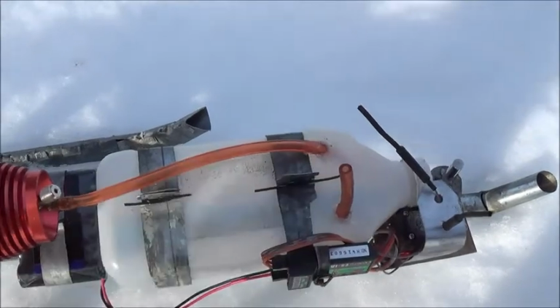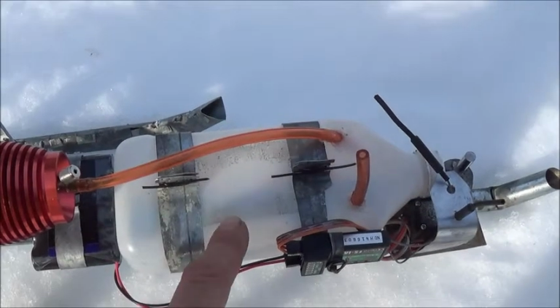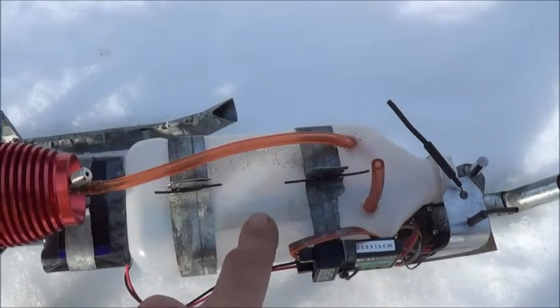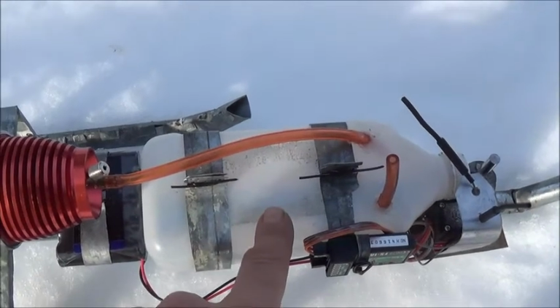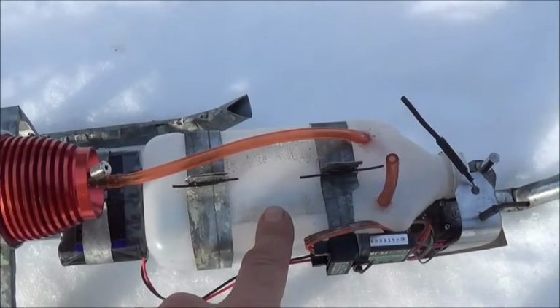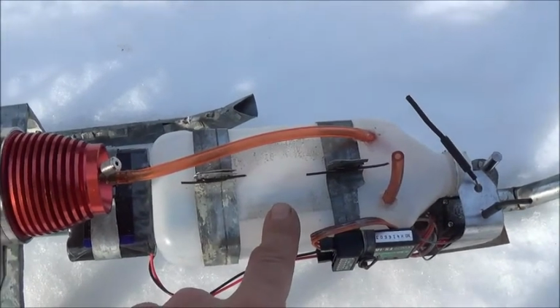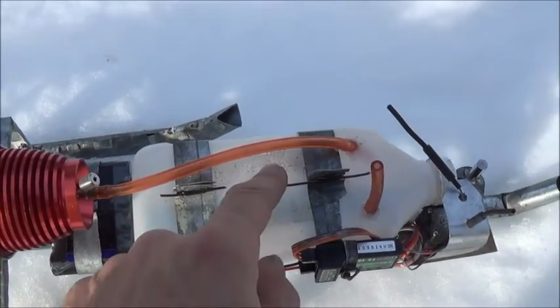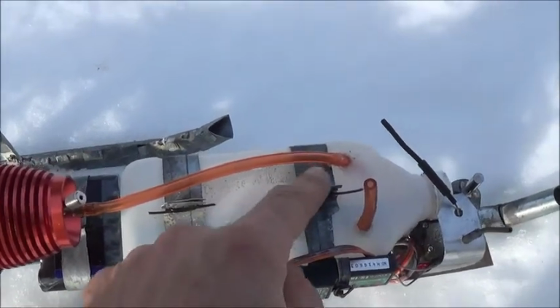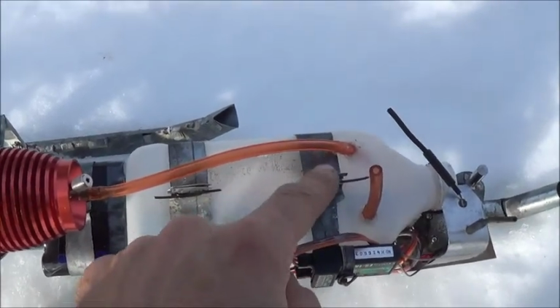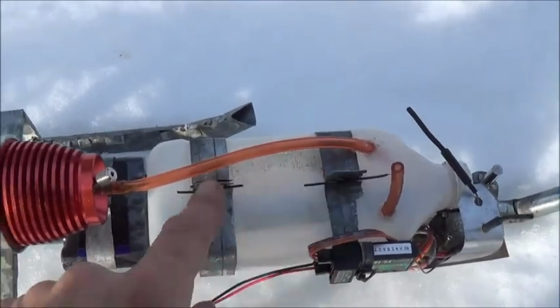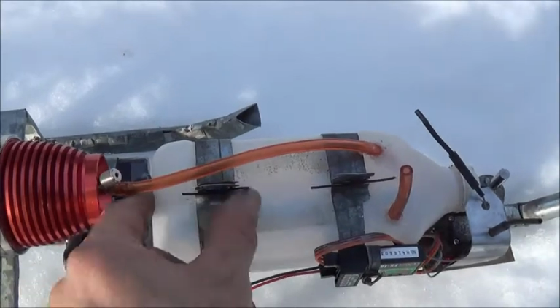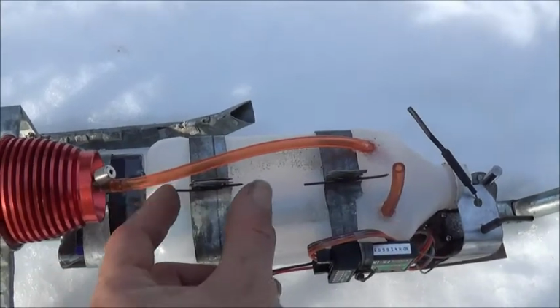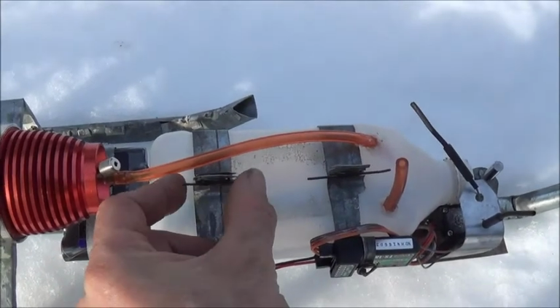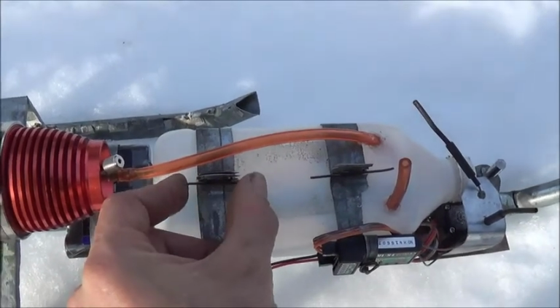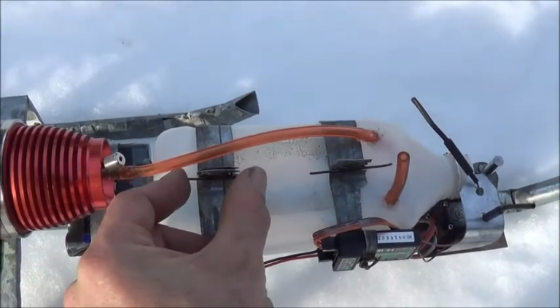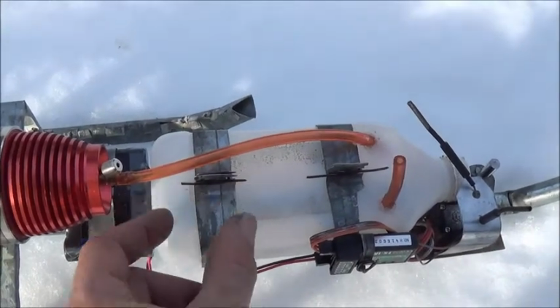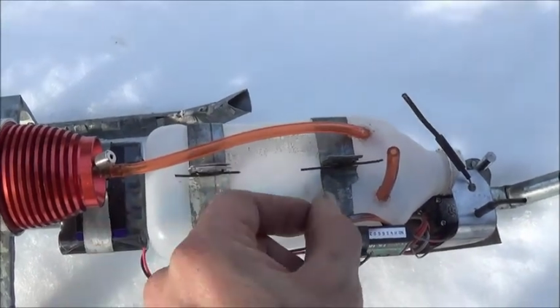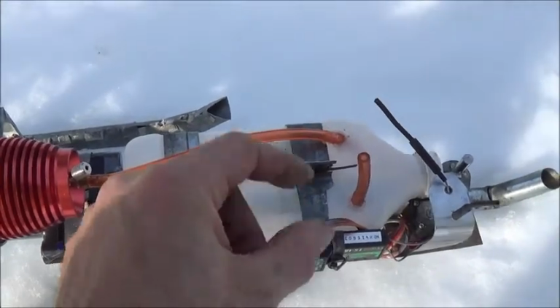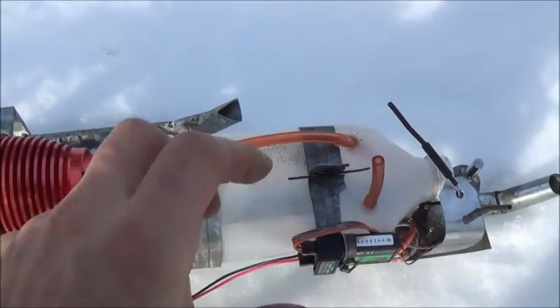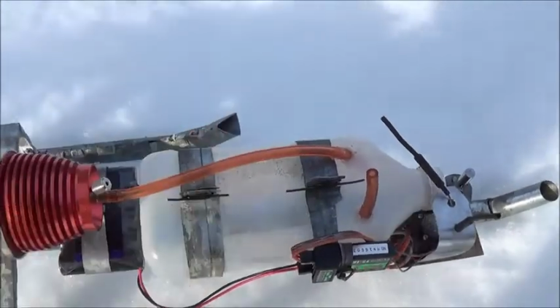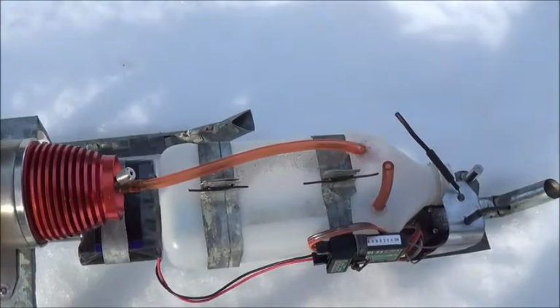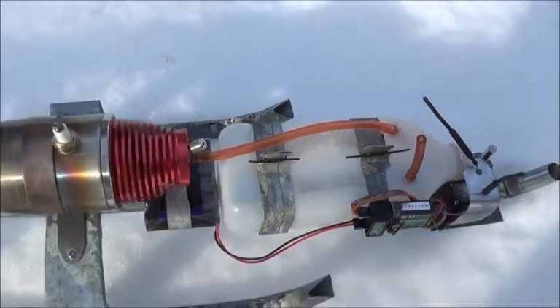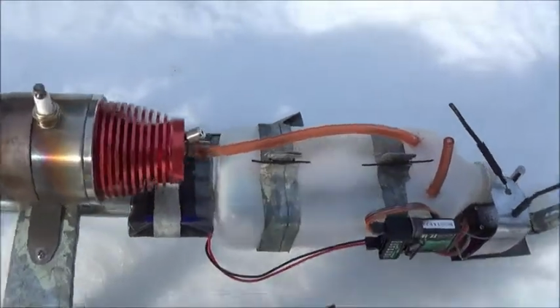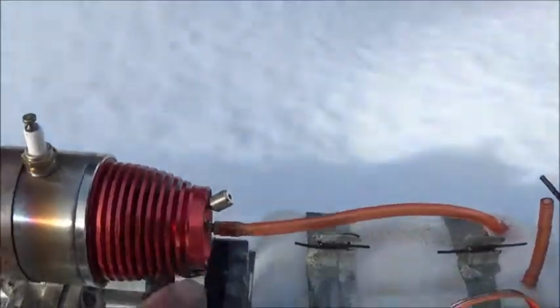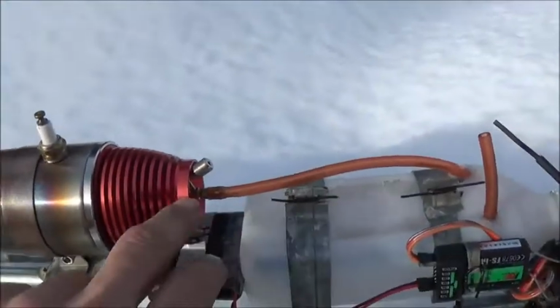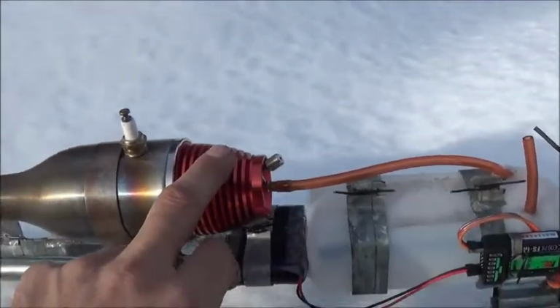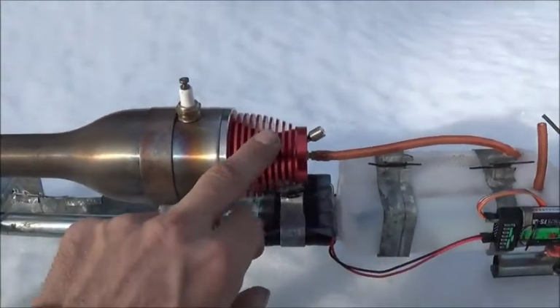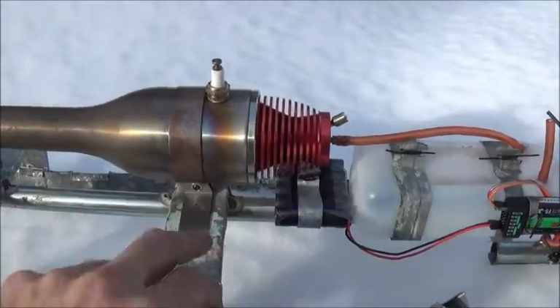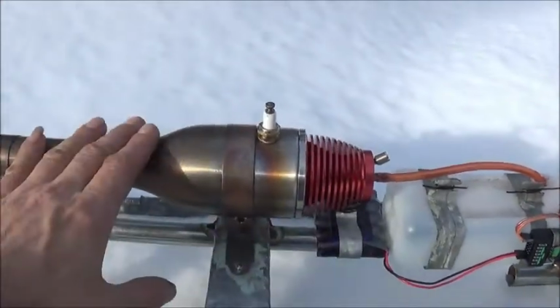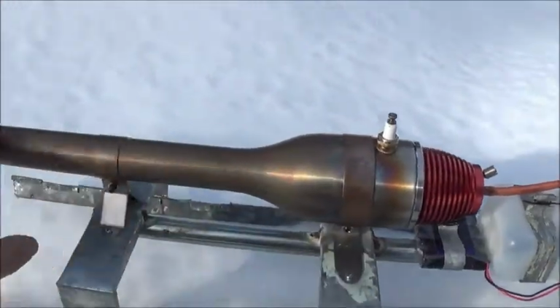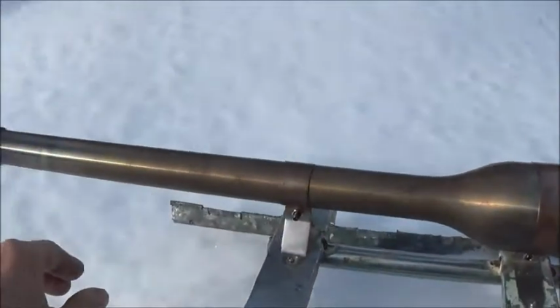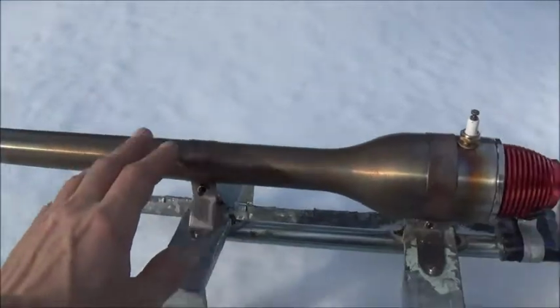The gas tank is an old alcohol bottle. Once again I've got the metal strapping here with some clamped-down little ties that hold it together — undo those, it opens up, and you can pull the gas tank right out. That fuel line goes up into our pulse jet engine.